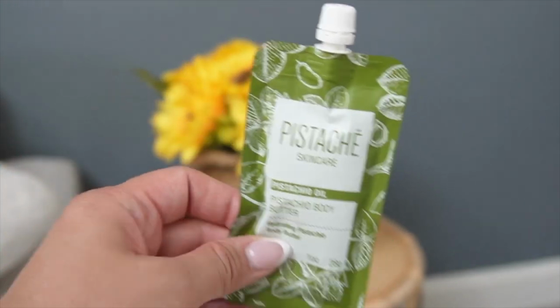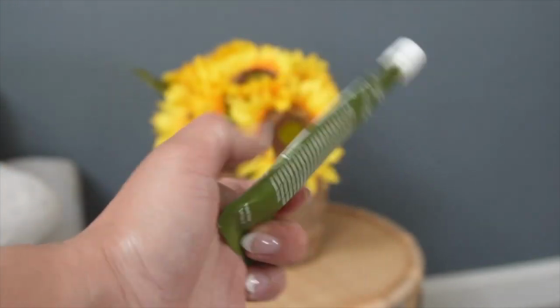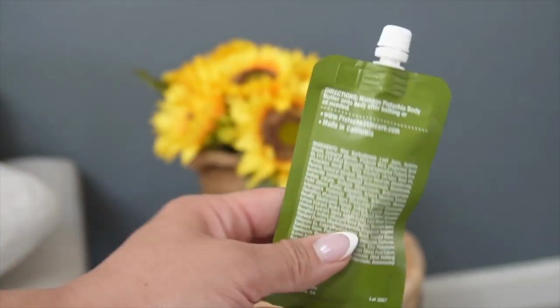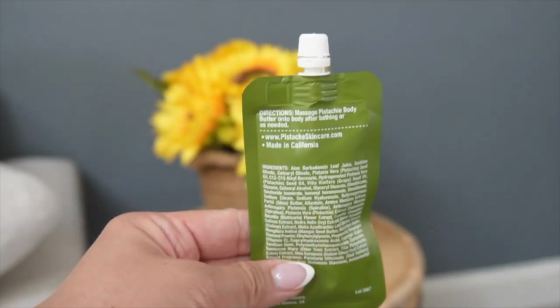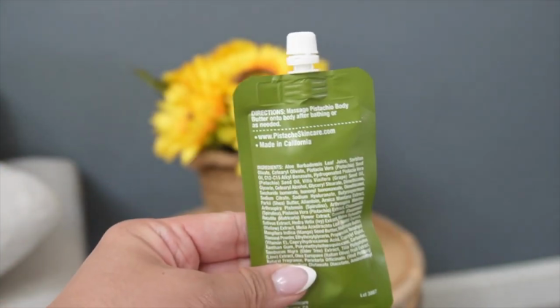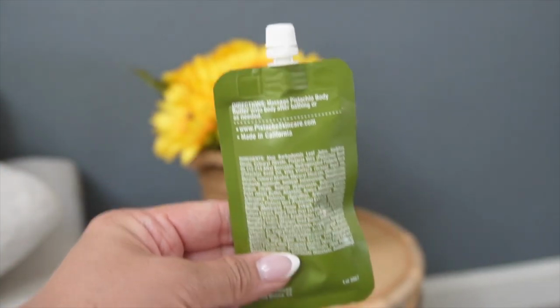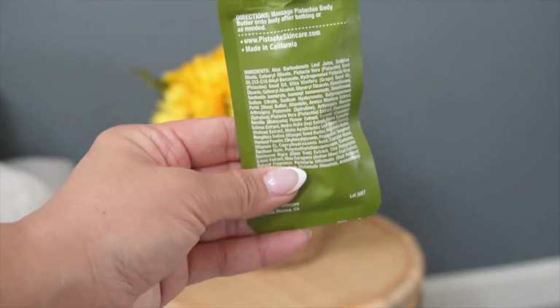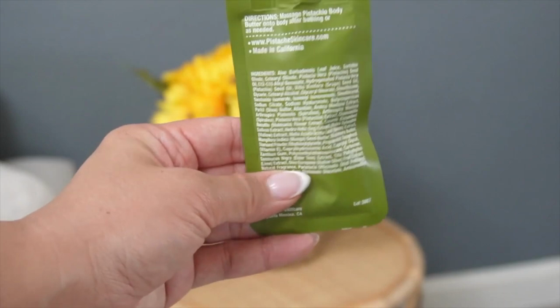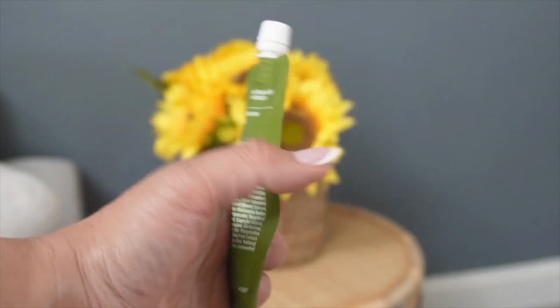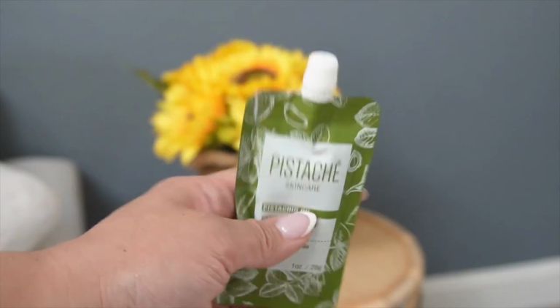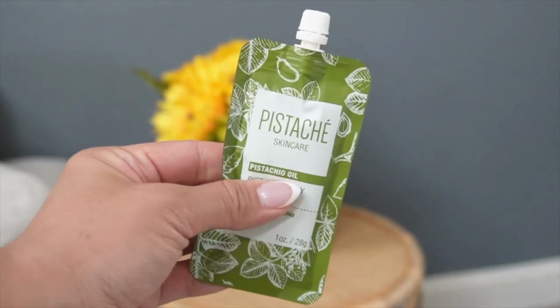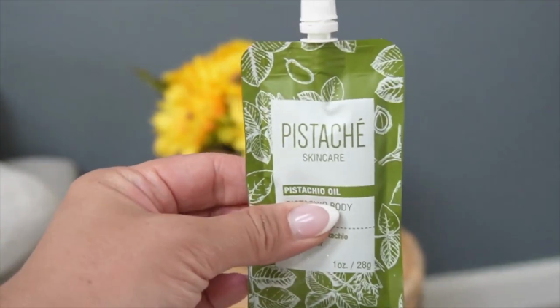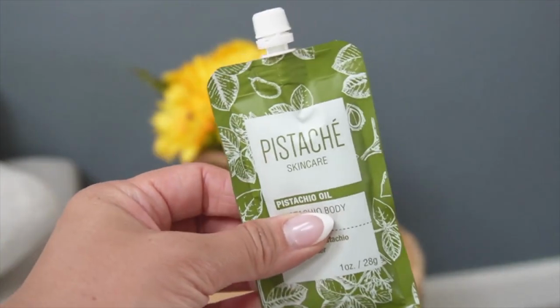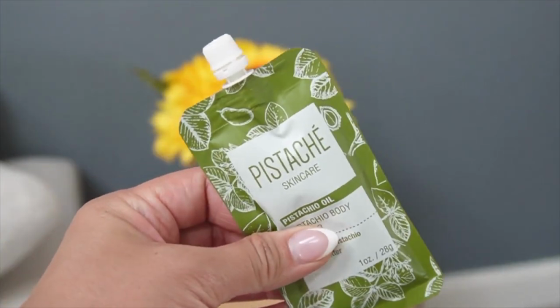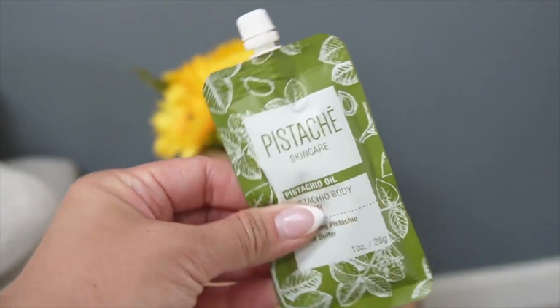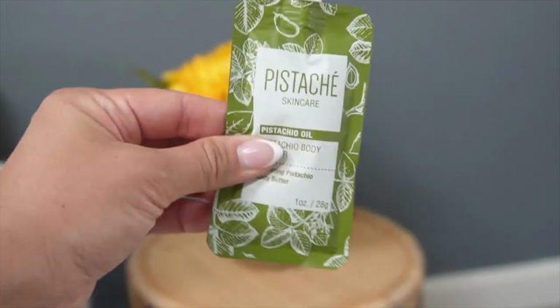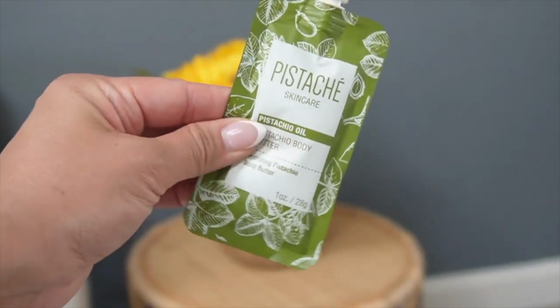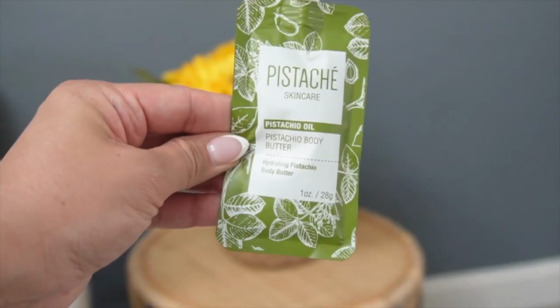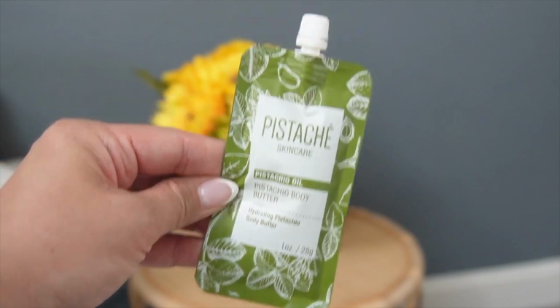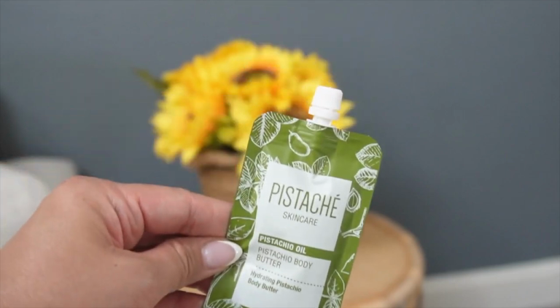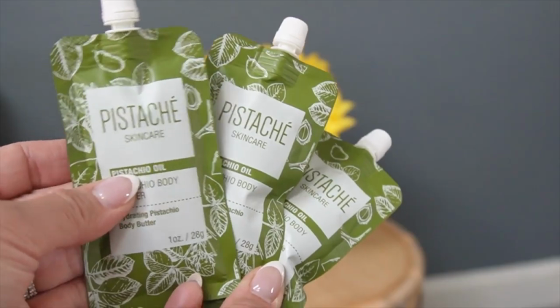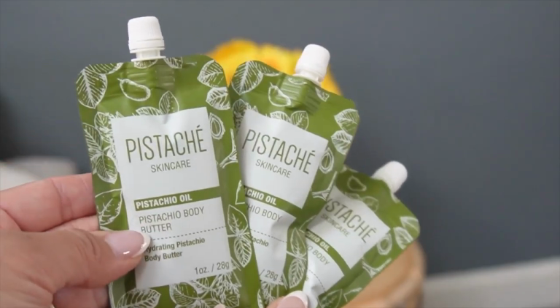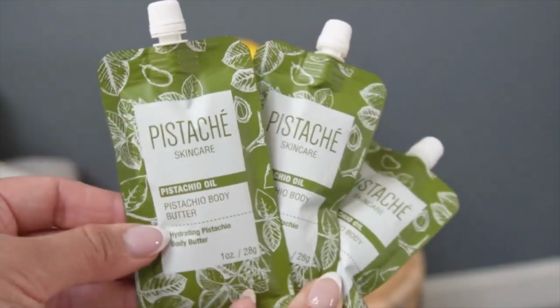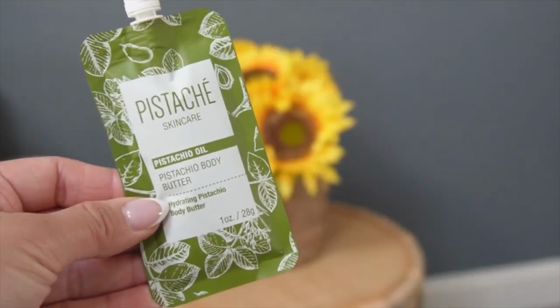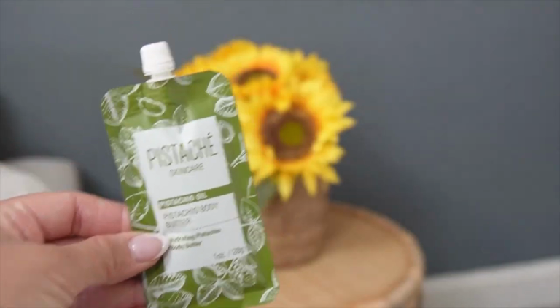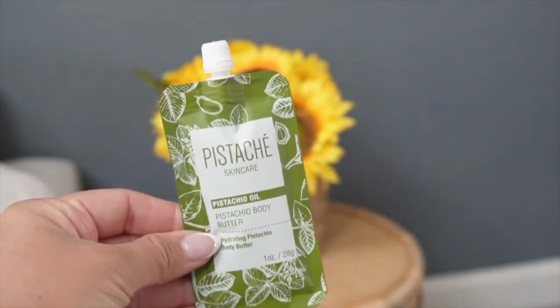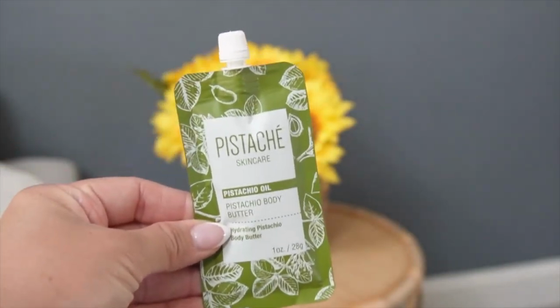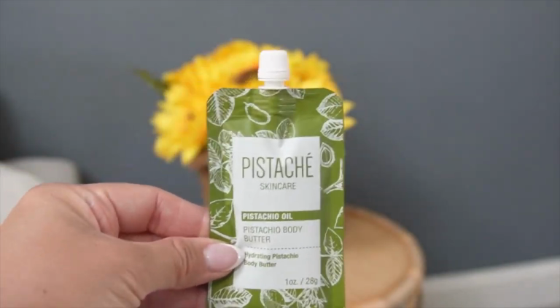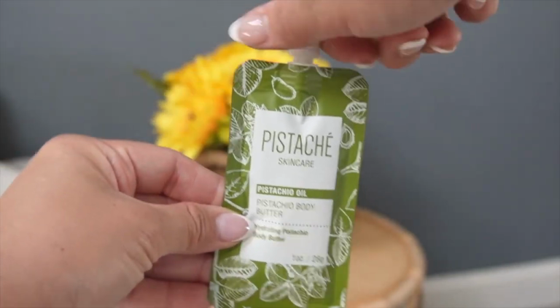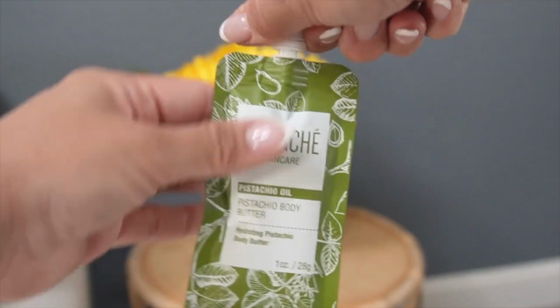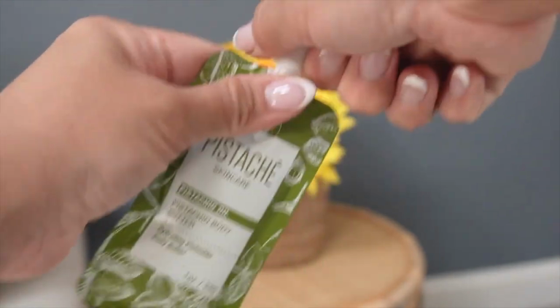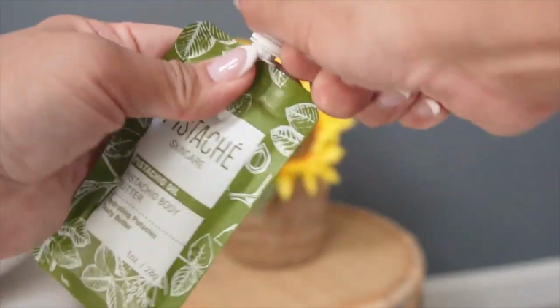It moisturizes the skin, hydrates it, nourishes it. It has vitamin E, antioxidants, and the smell — it smells pistachio buttery. That's how I can describe it.